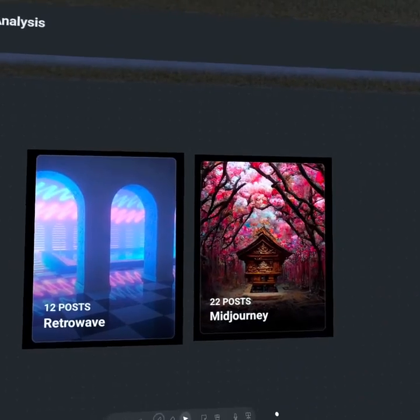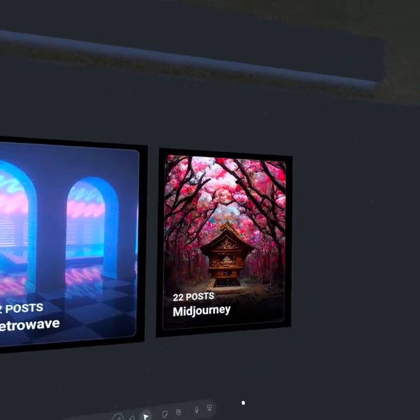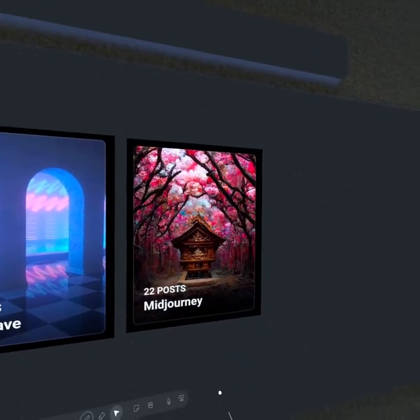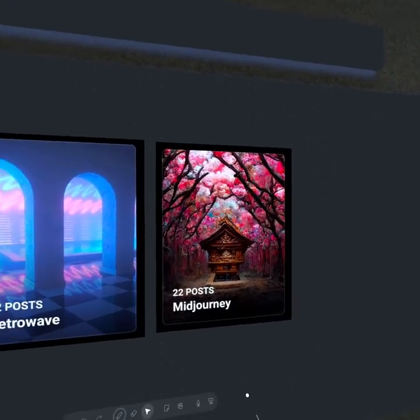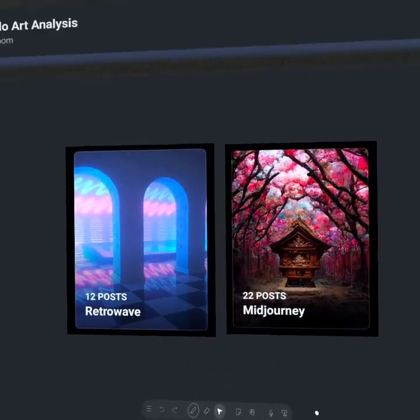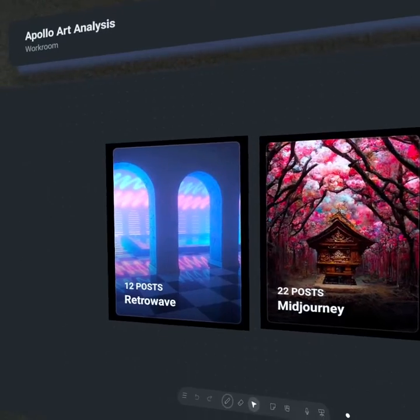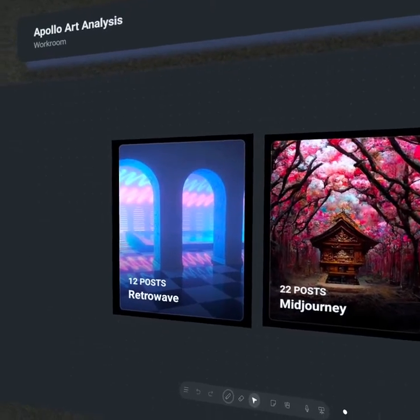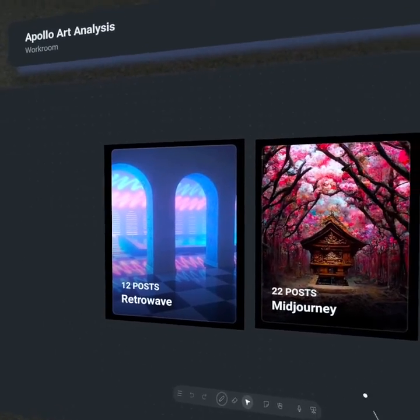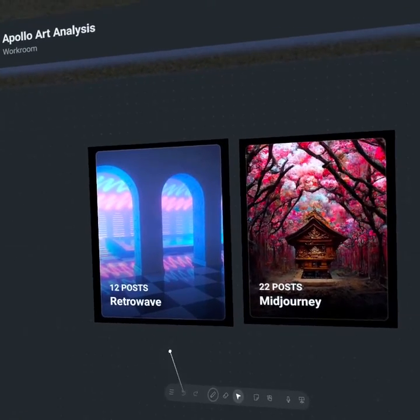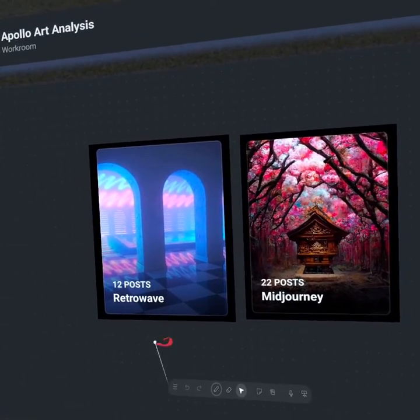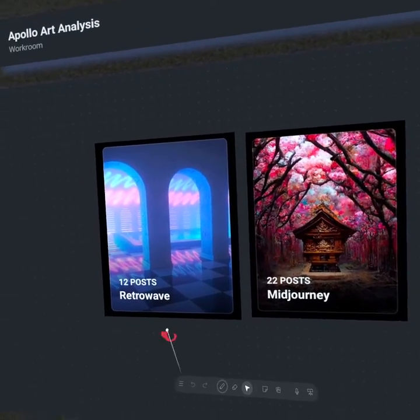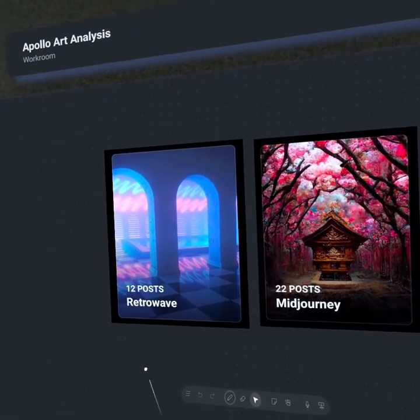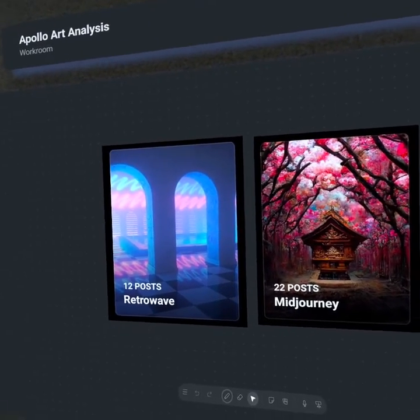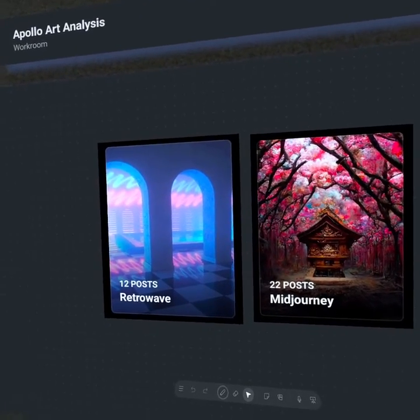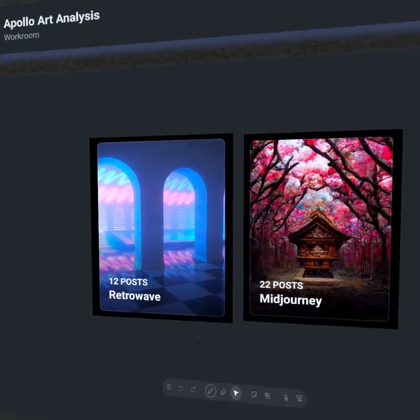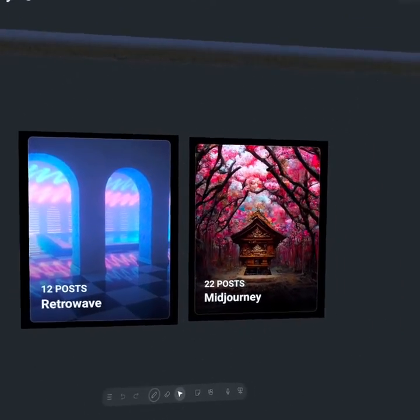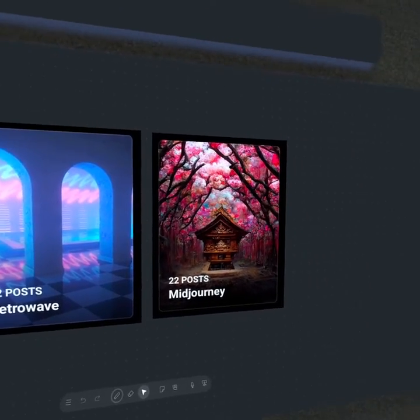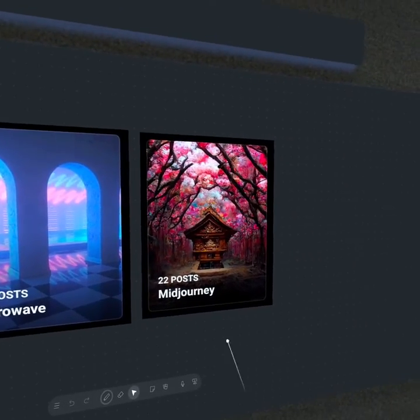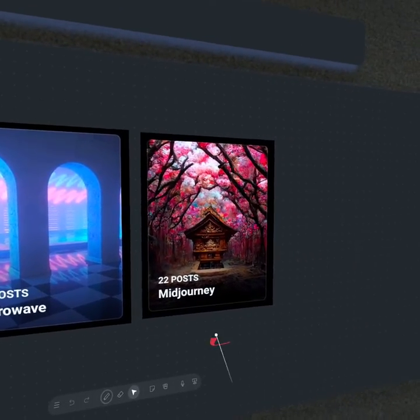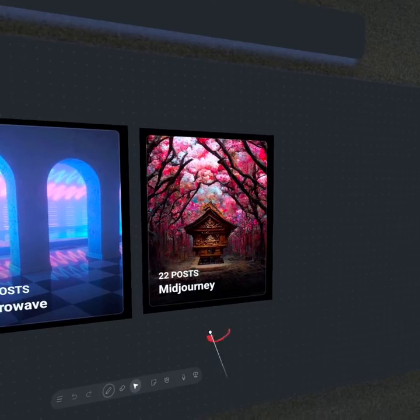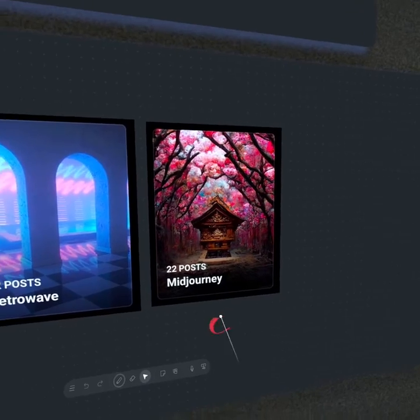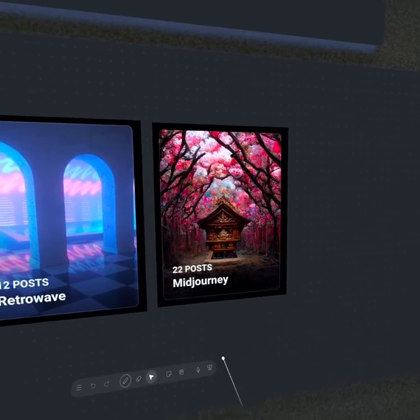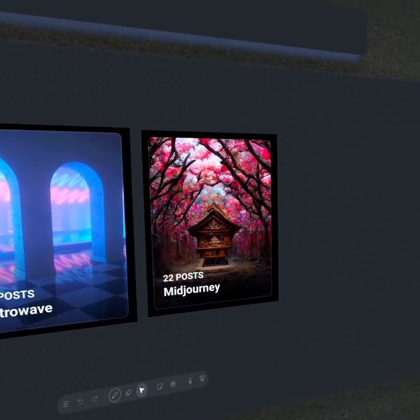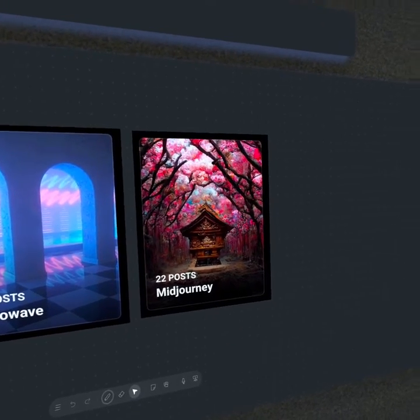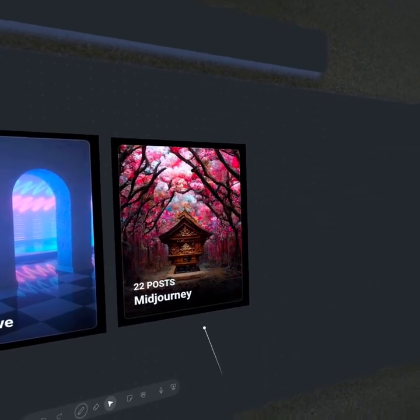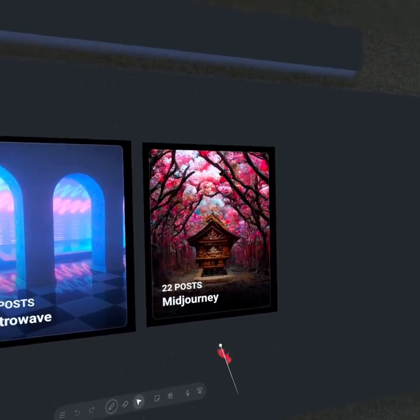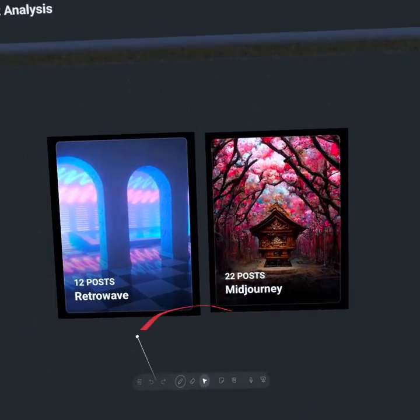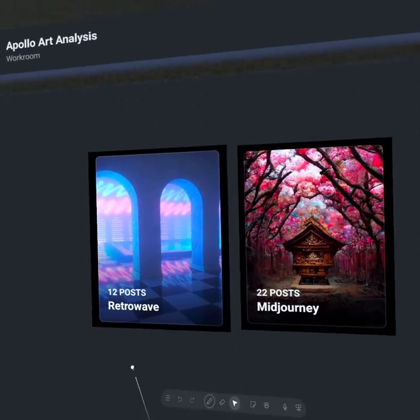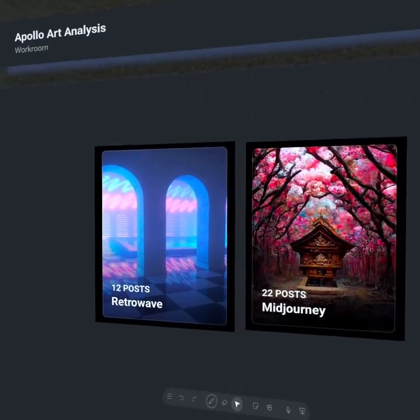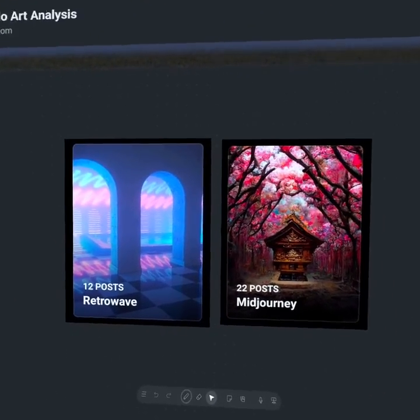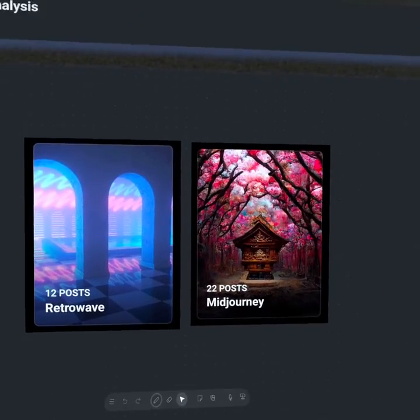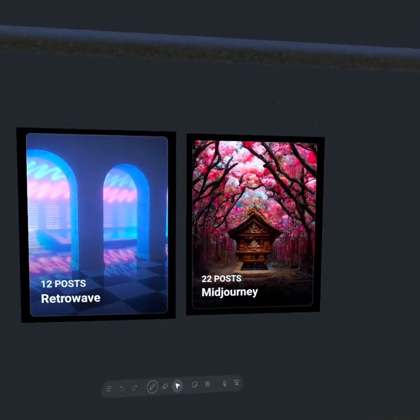Looking at our gallery releases for the full month of September, we had the middle of the month with the Retrowave Gallery release, and then we ended the month with the Mid-Journey Gallery release. Overall, we had two gallery rooms released in the full month of September.